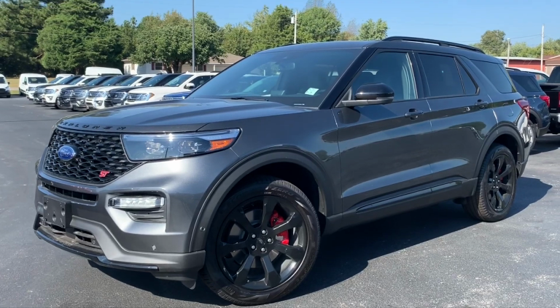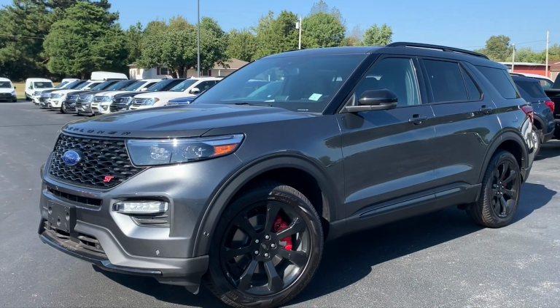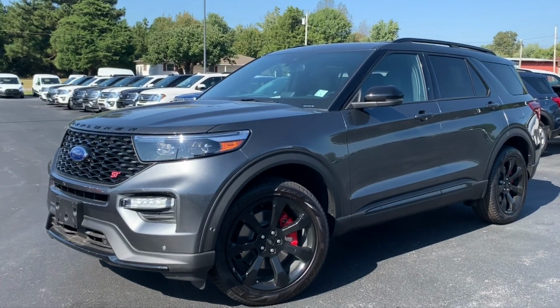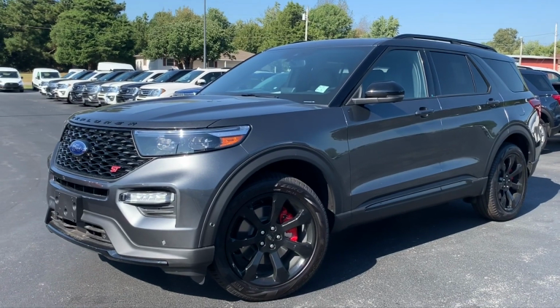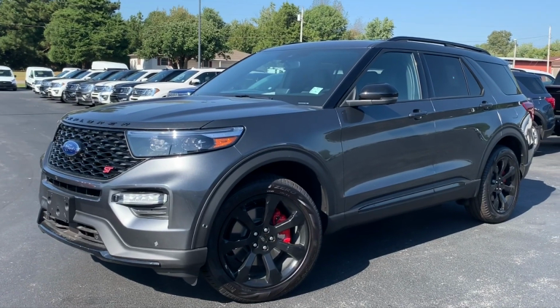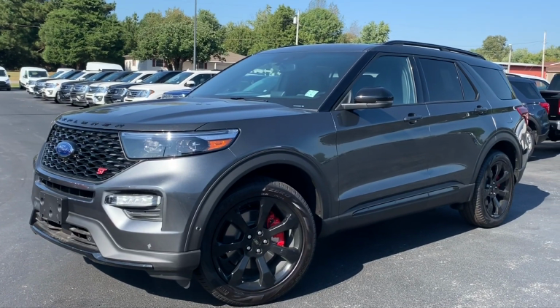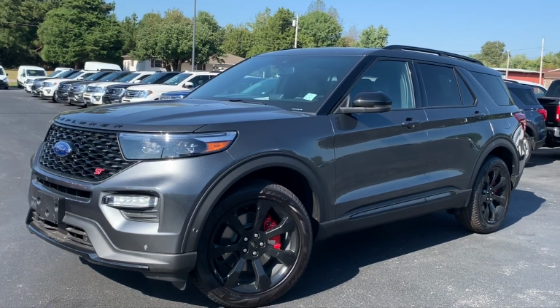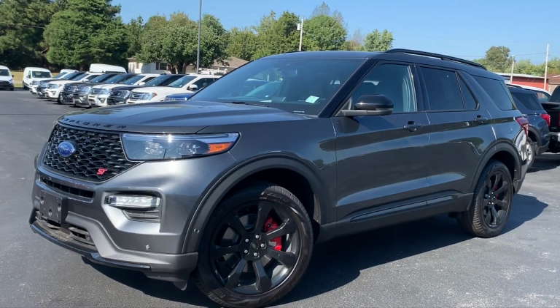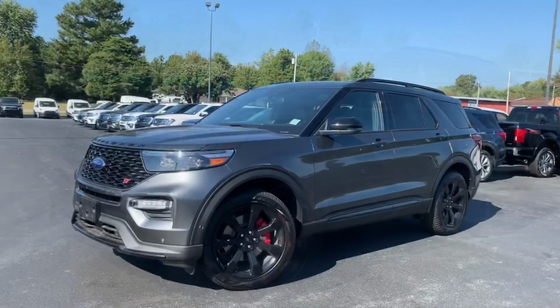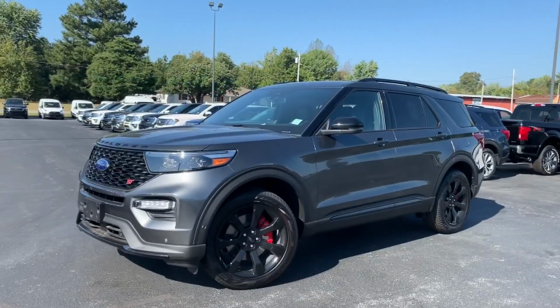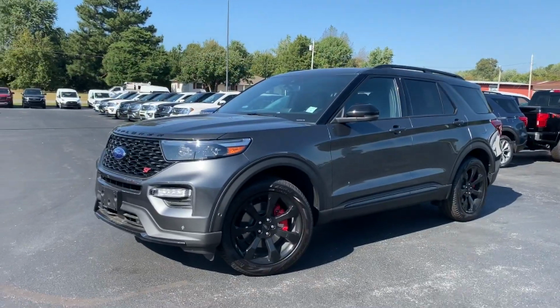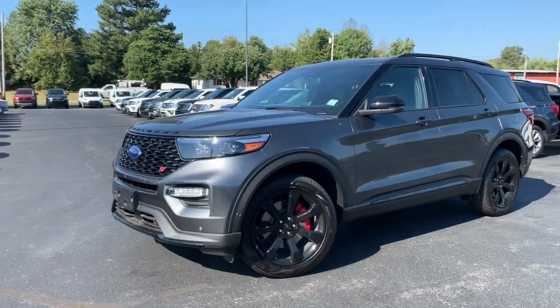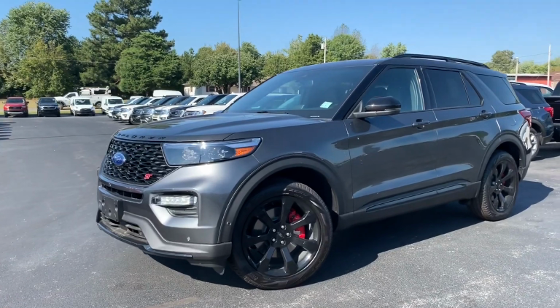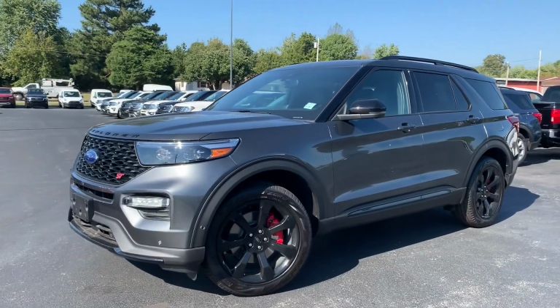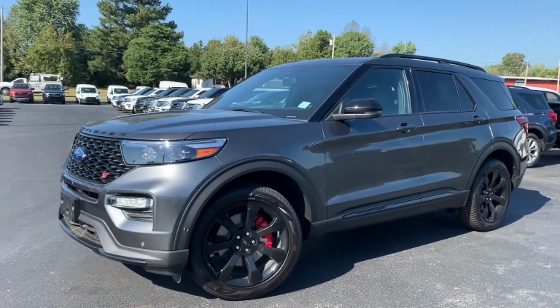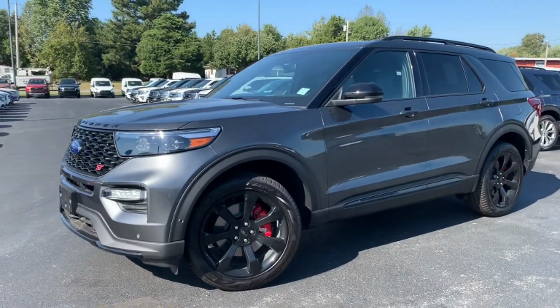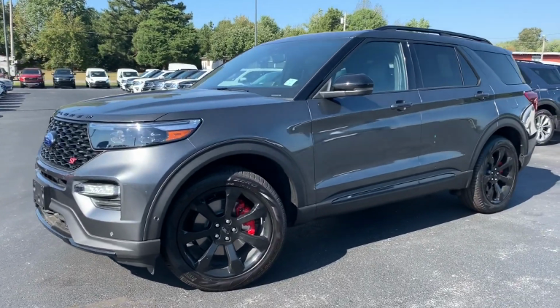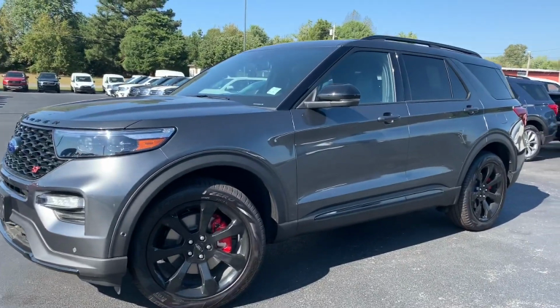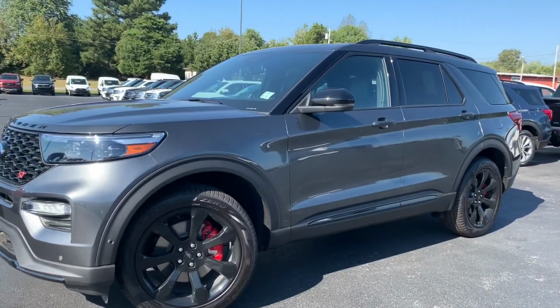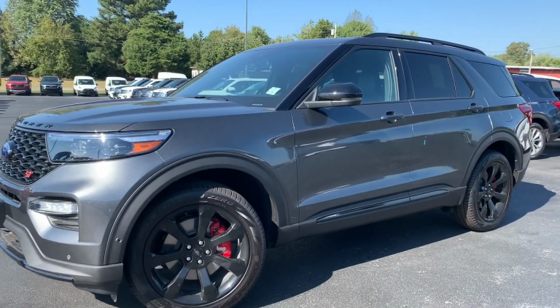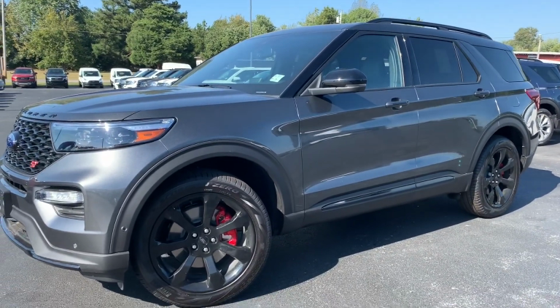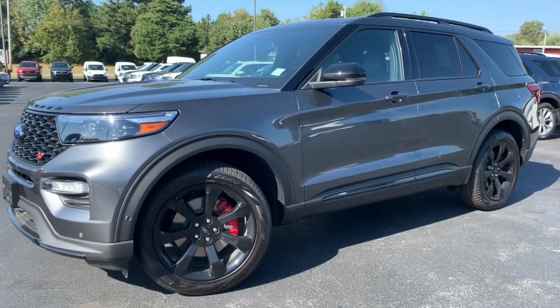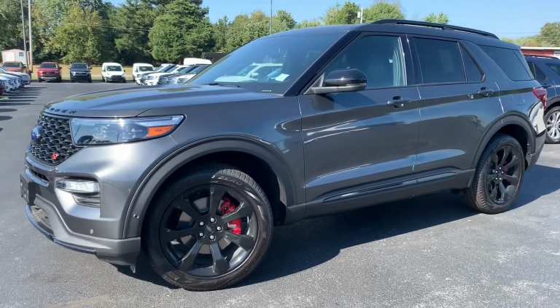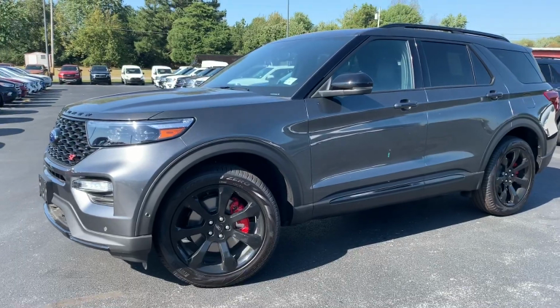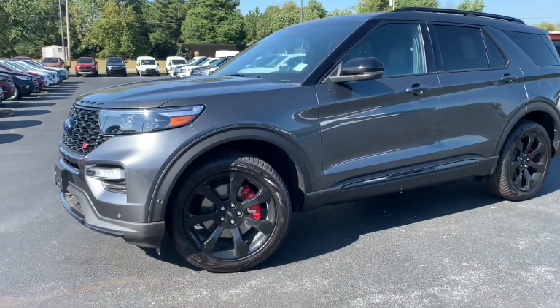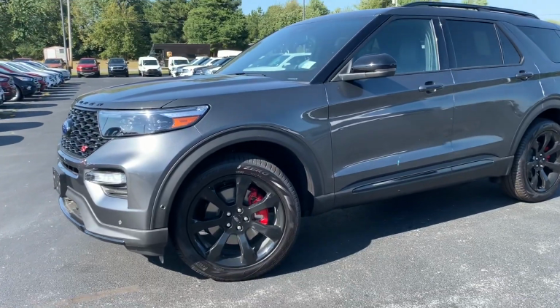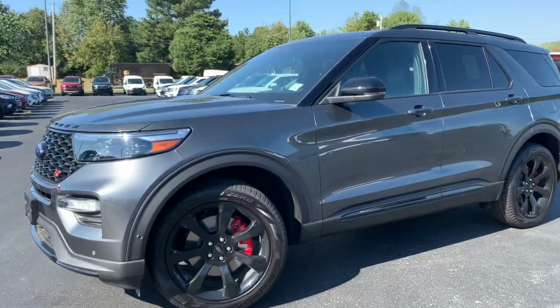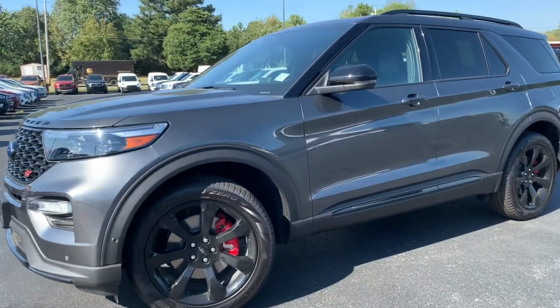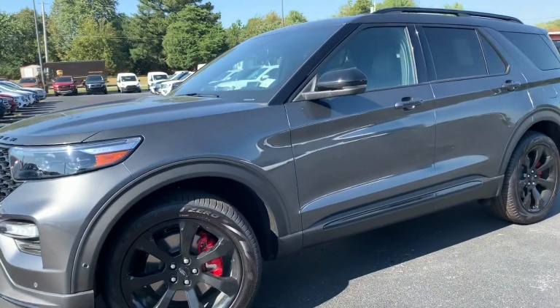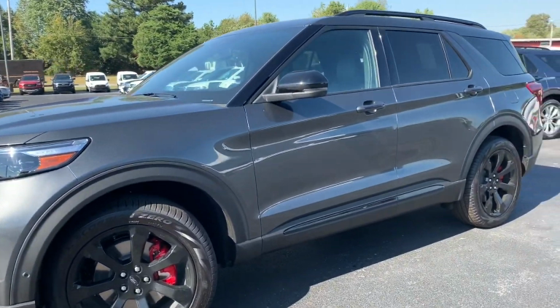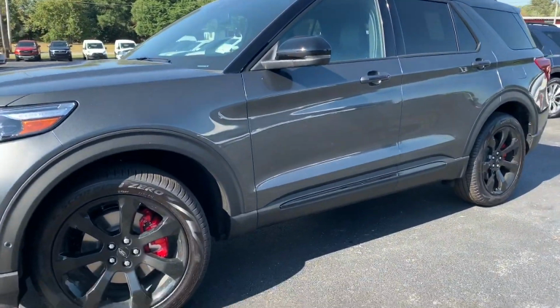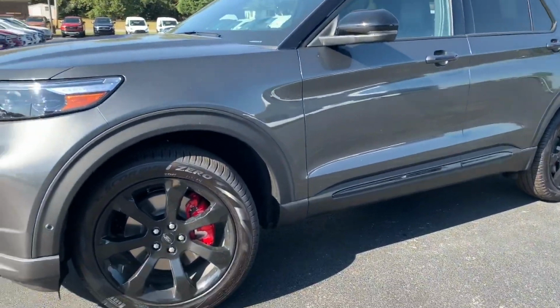This is the brand new body style 2020 Ford Explorer ST package. If you want it, it's probably got it on here. This is a fully loaded up Explorer. It's beautiful. It's got the blackout wheels and the popular magnetic gray.